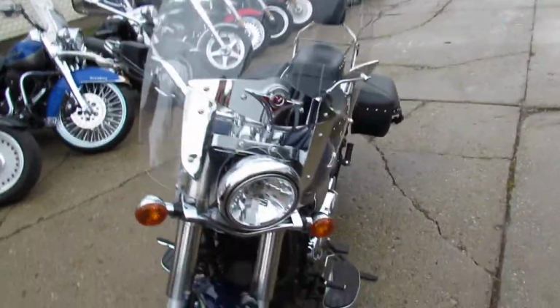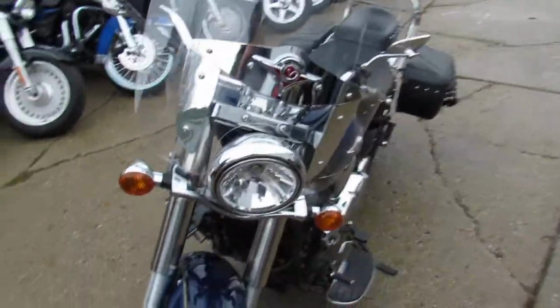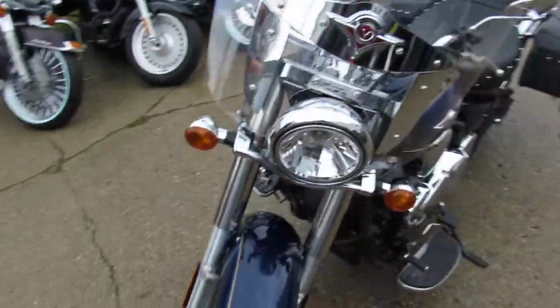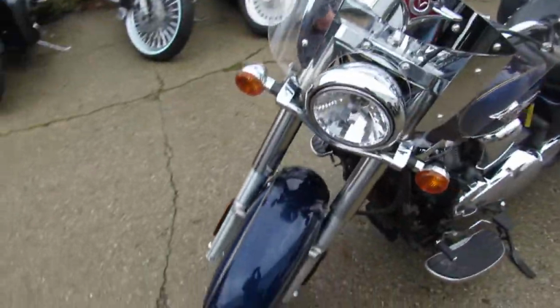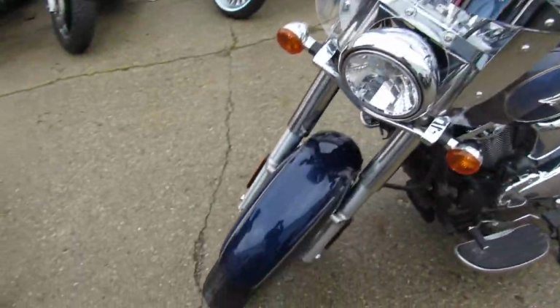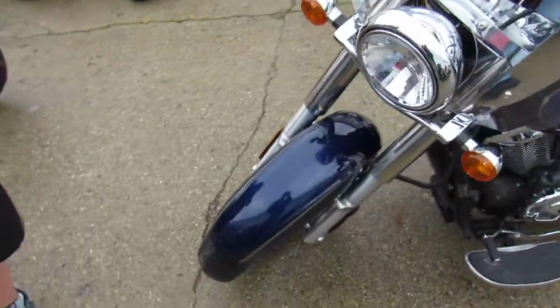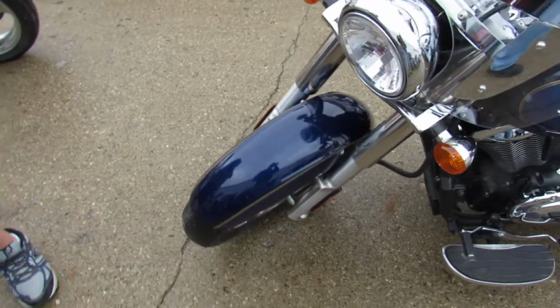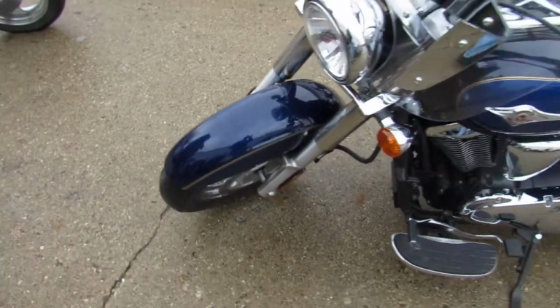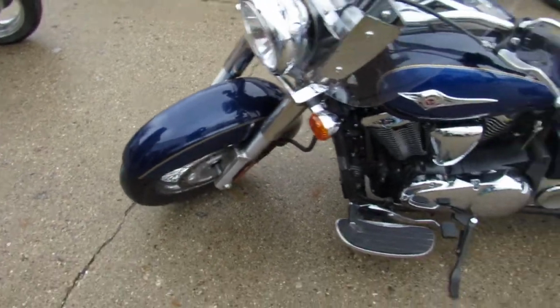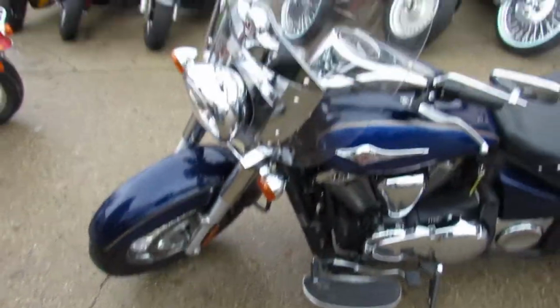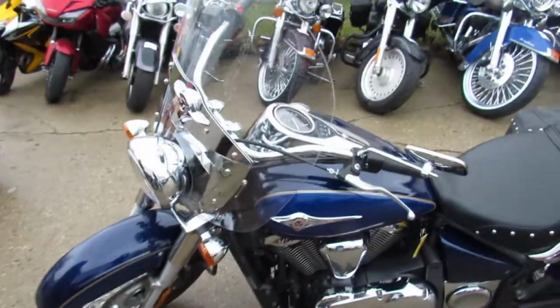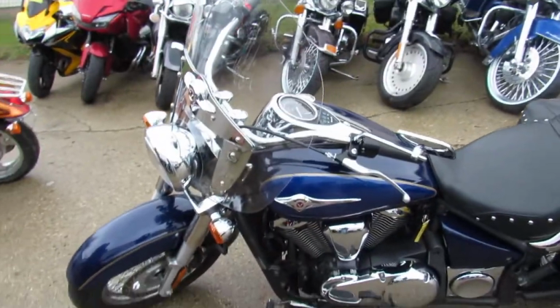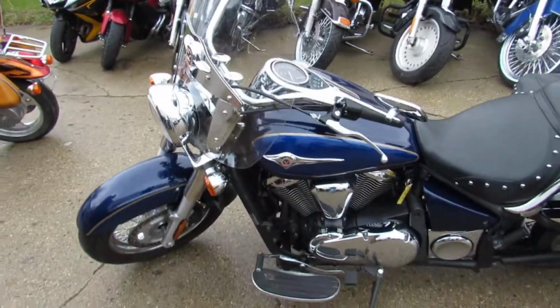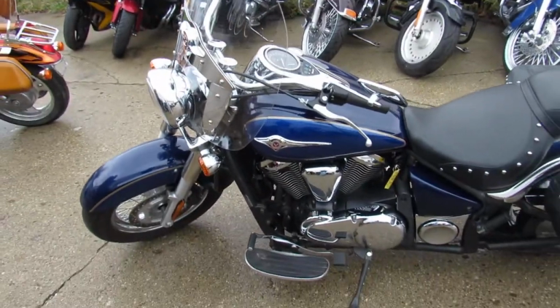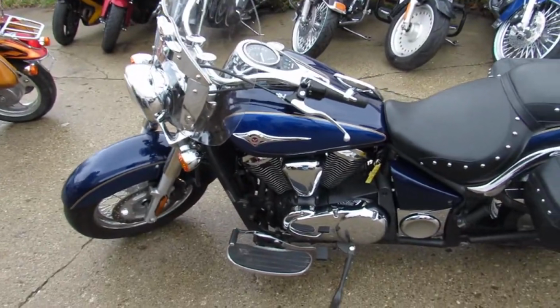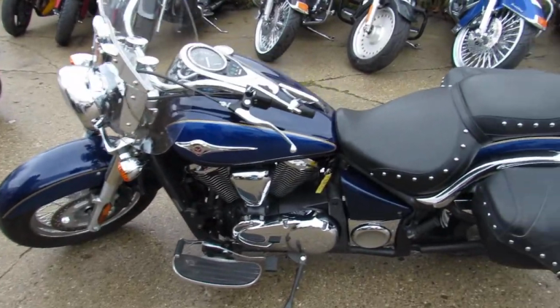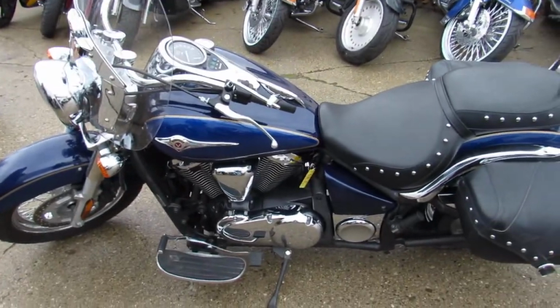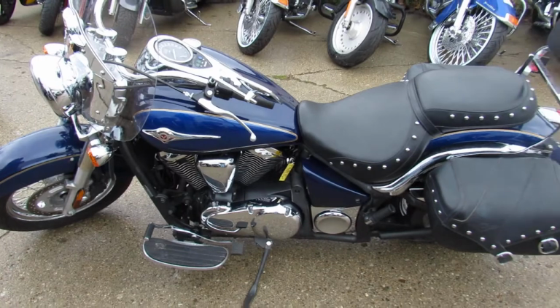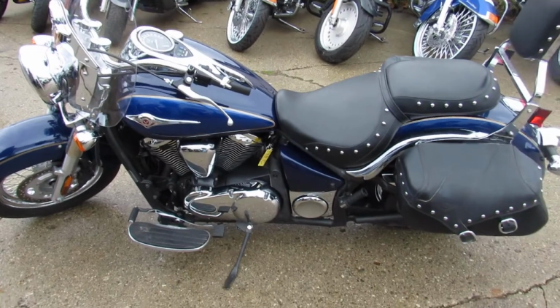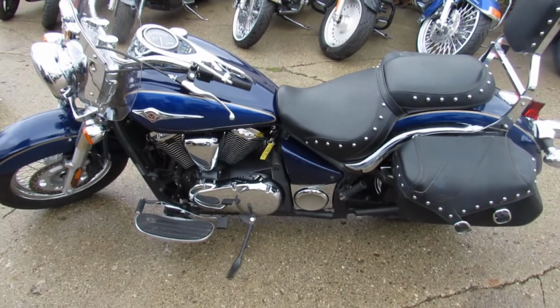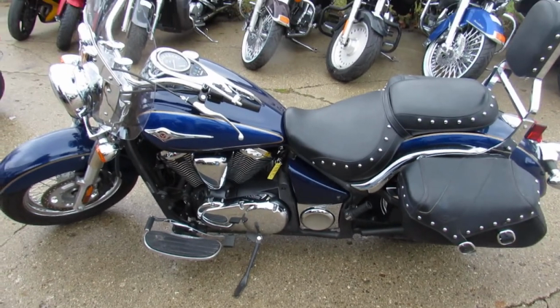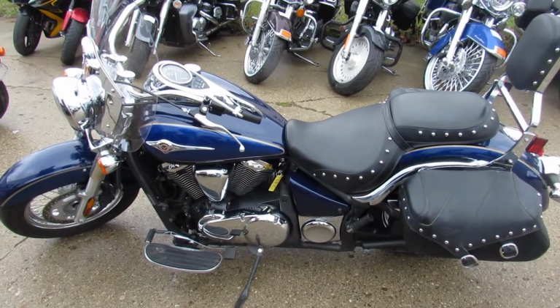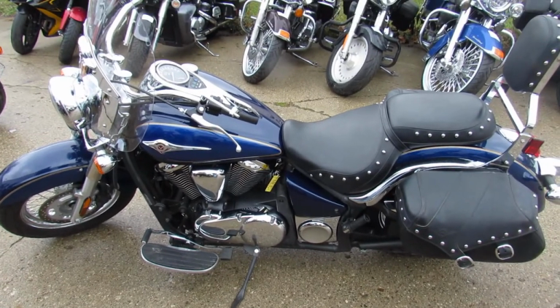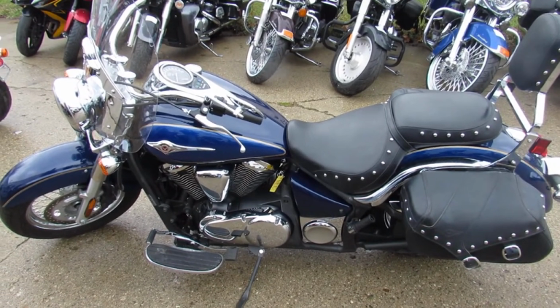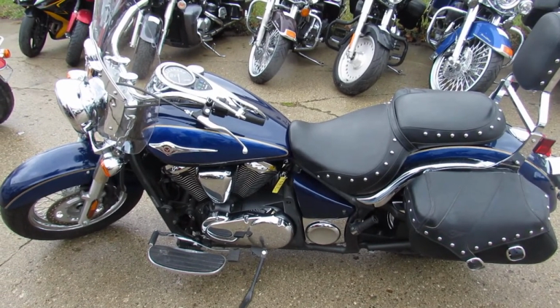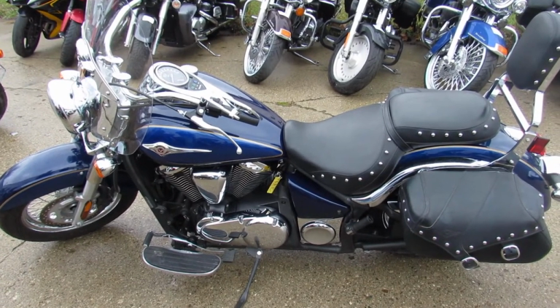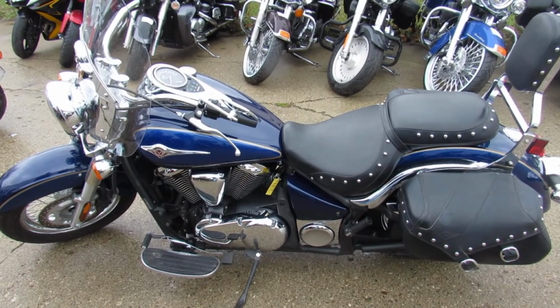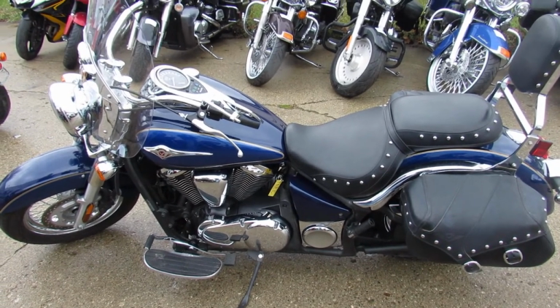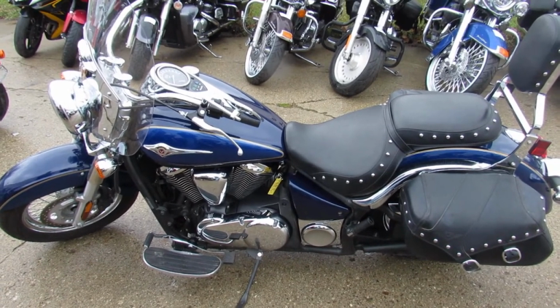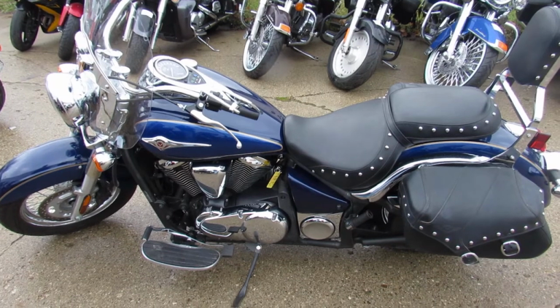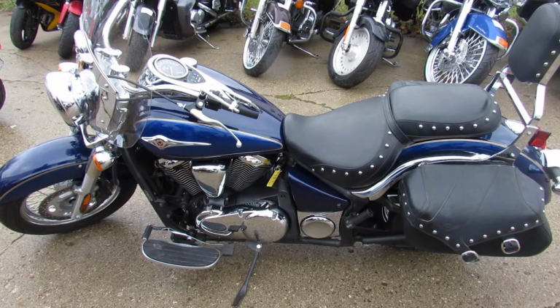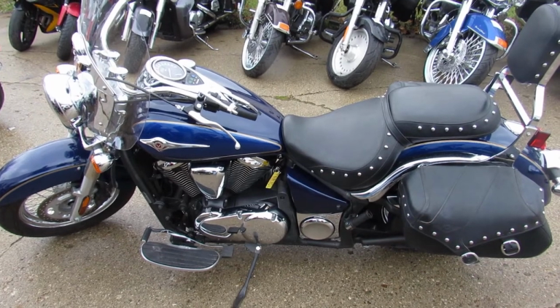Just been serviced at the dealership and ready for the road. Buy this one with confidence, guys. 2011 Kawasaki VN 900, $49.99. Give us a call, we'll get it done. It's 810-648-9500.